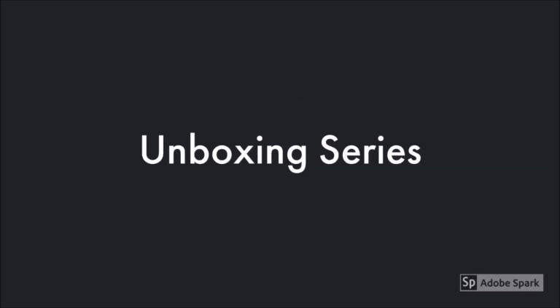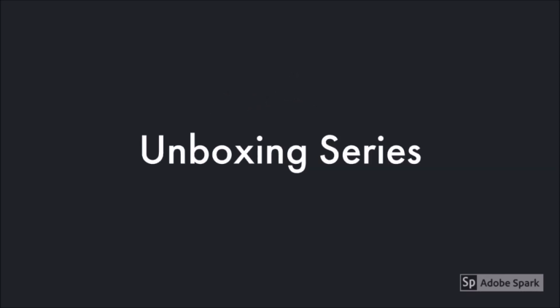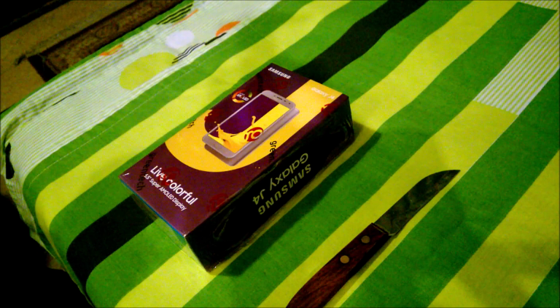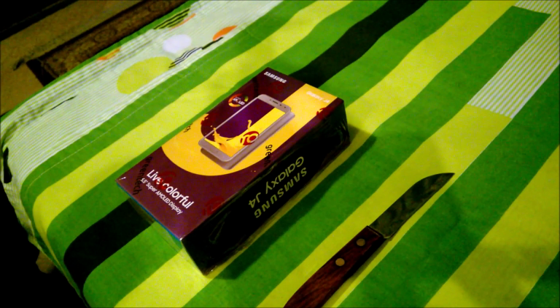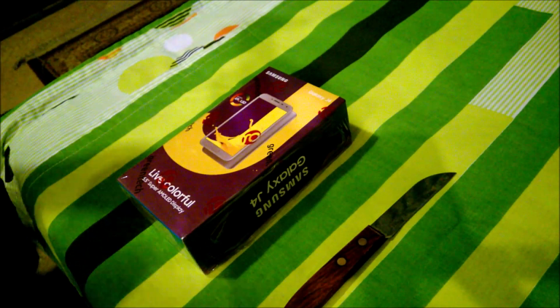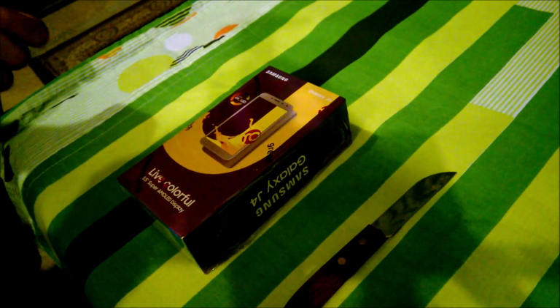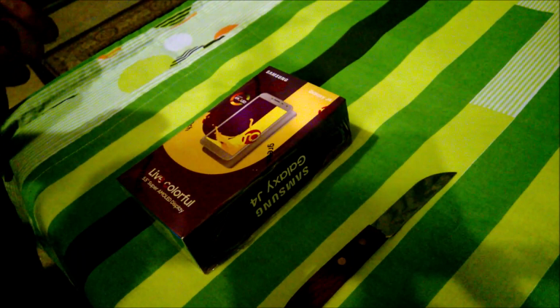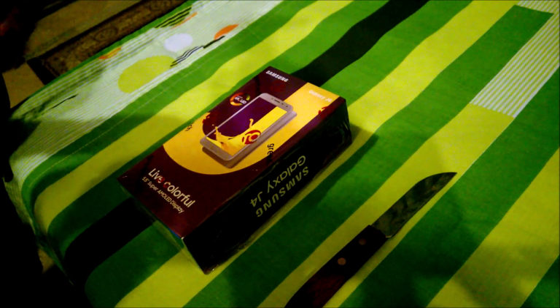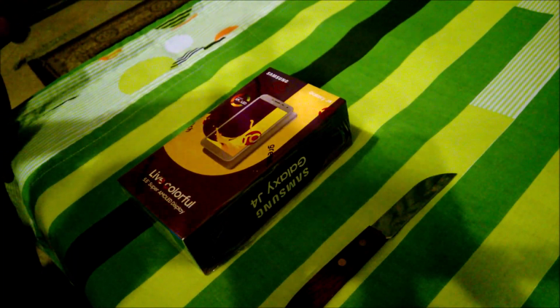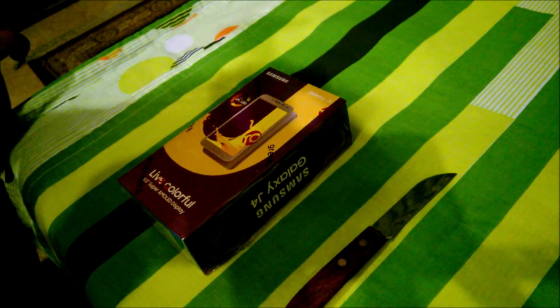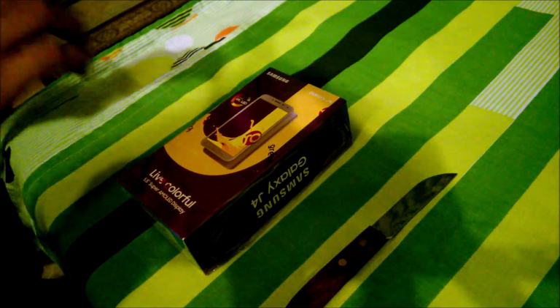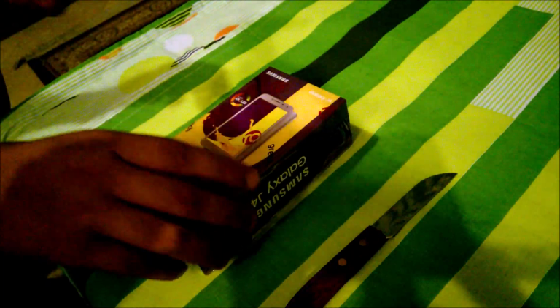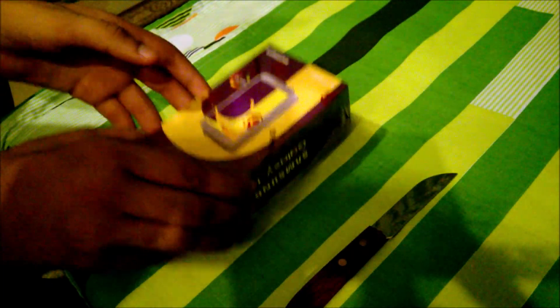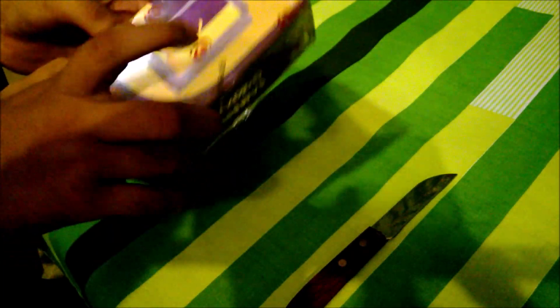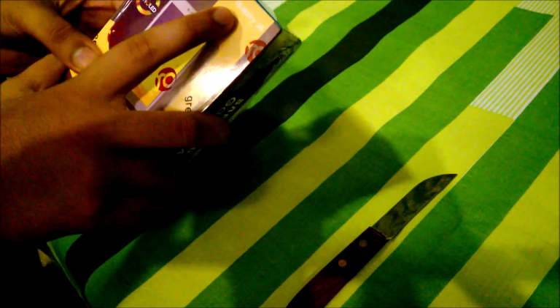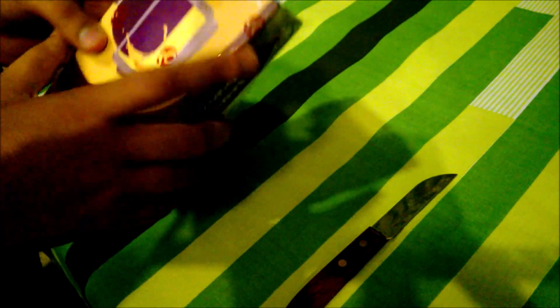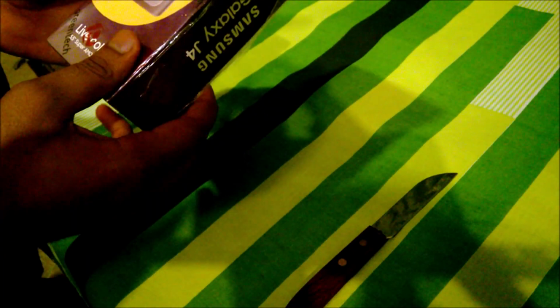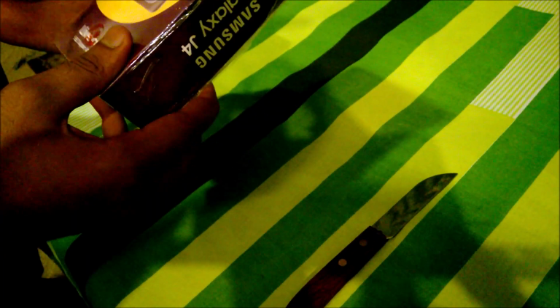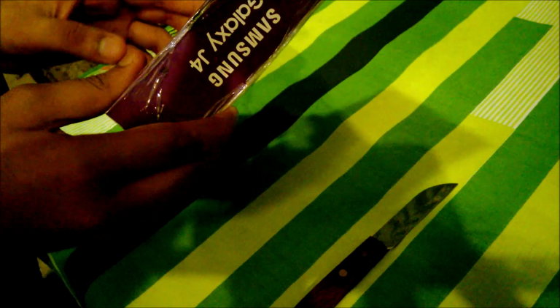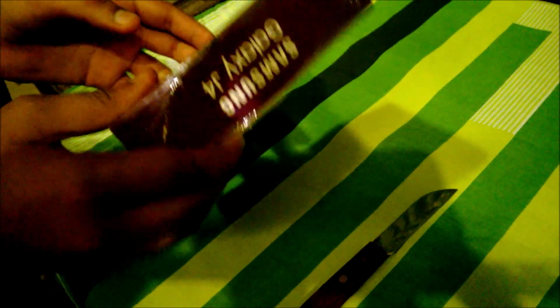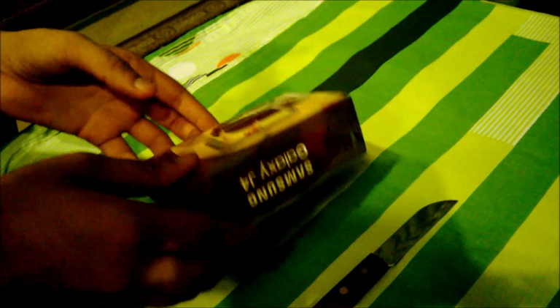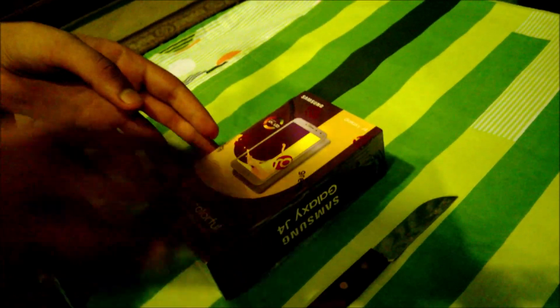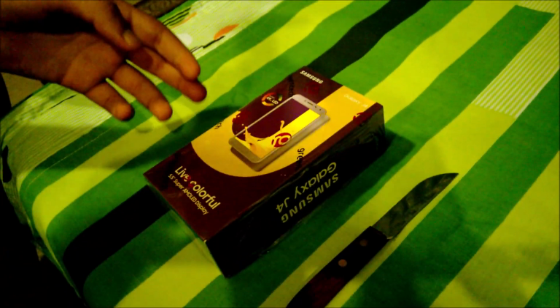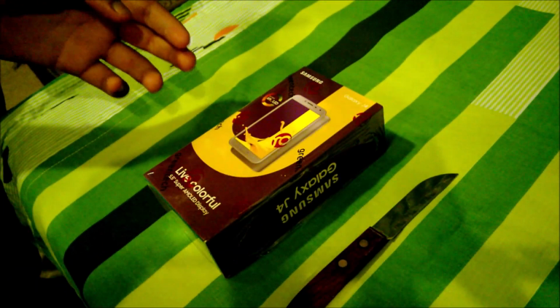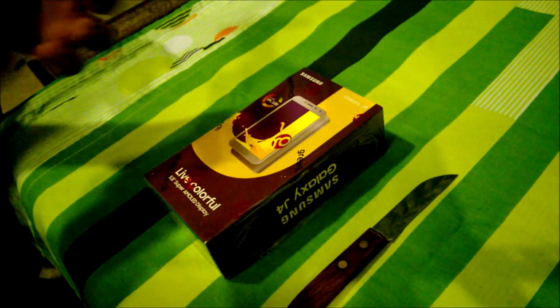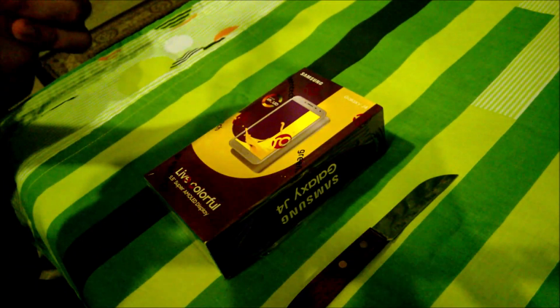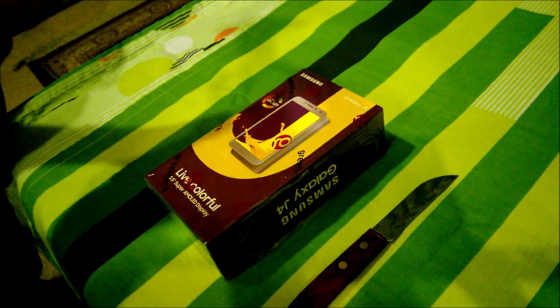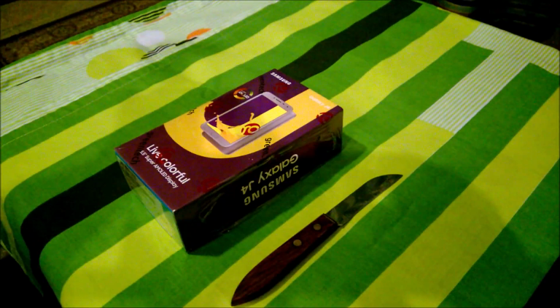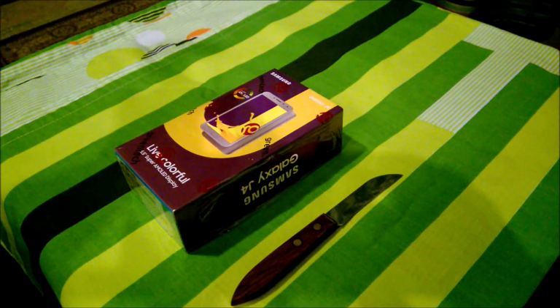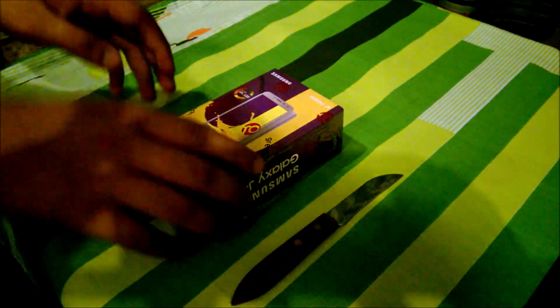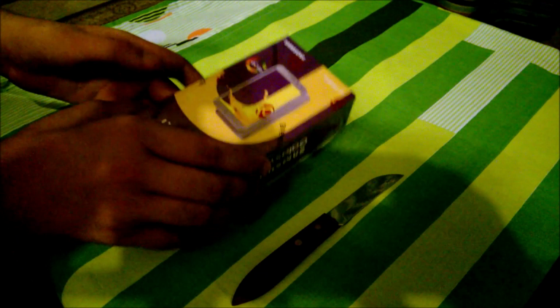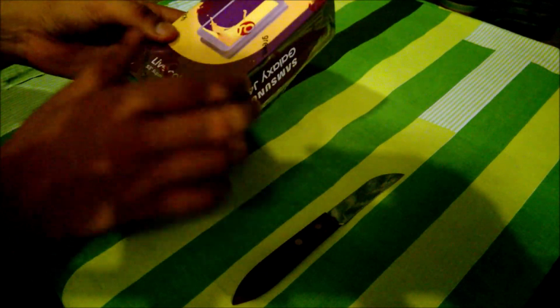Hey guys, what's up! Today we're going to do a bit of a different video. We have this Samsung Galaxy J4 and we're going to do a simple unboxing and a first impression.